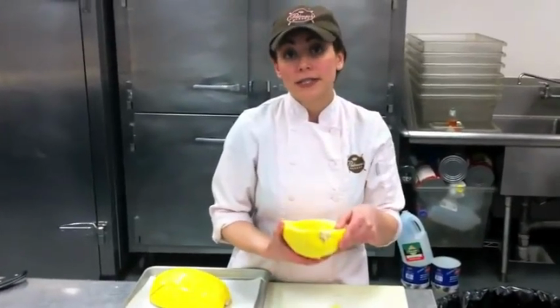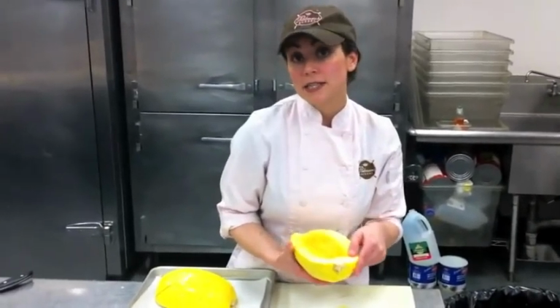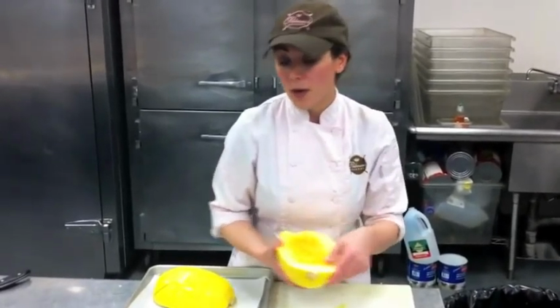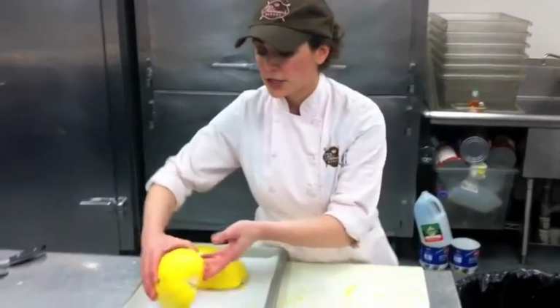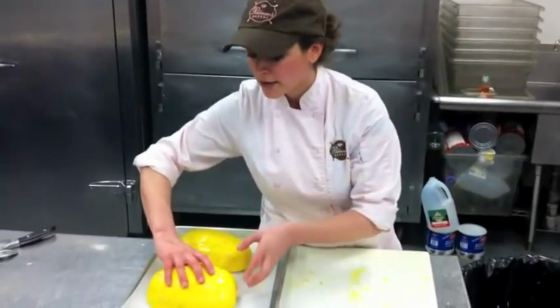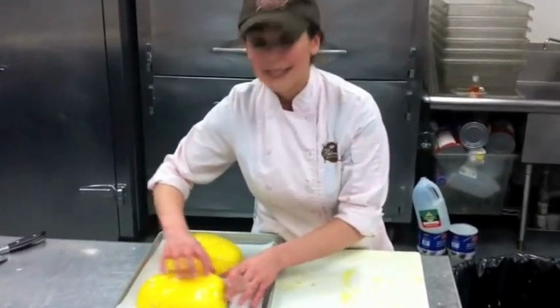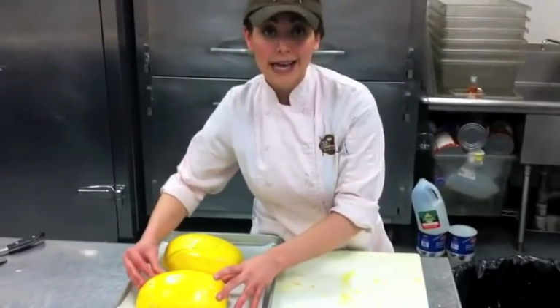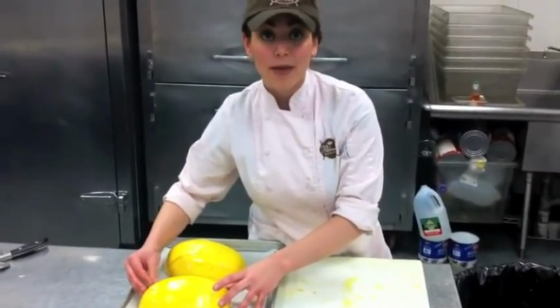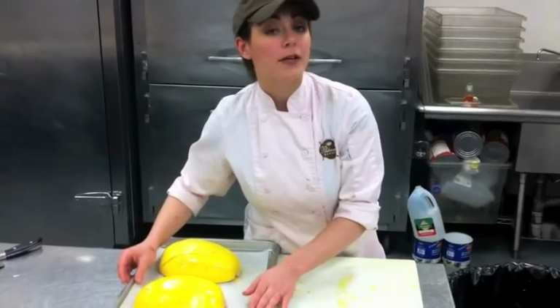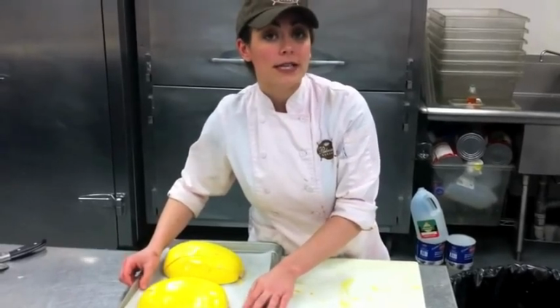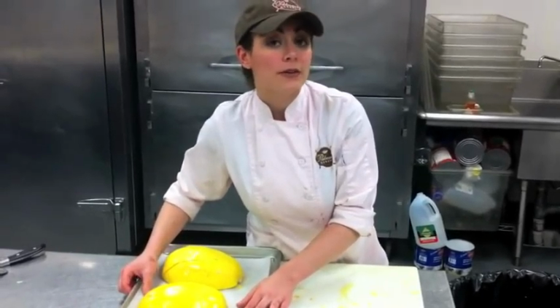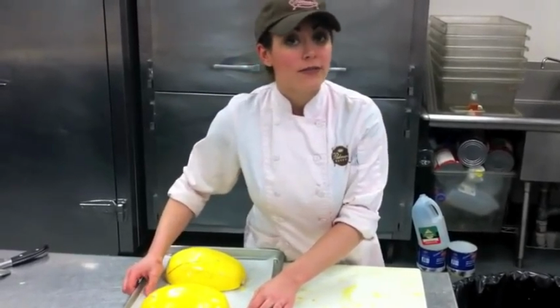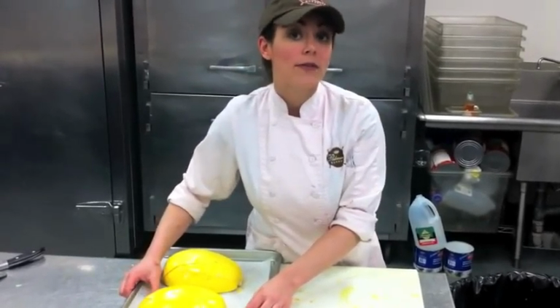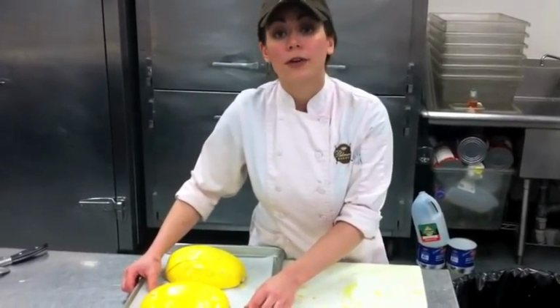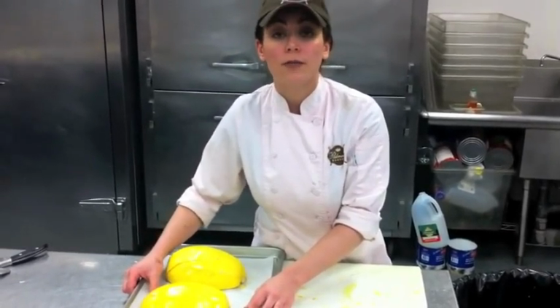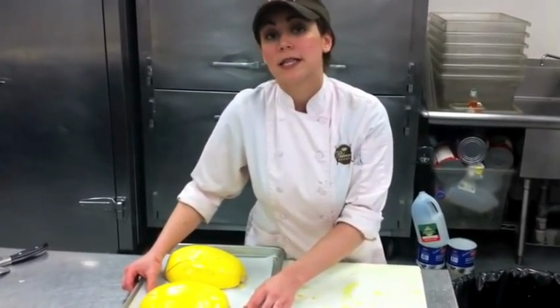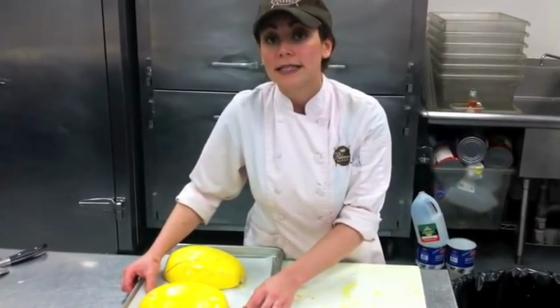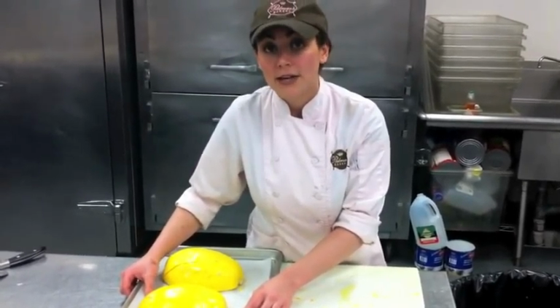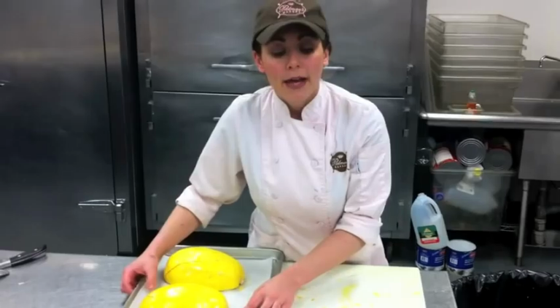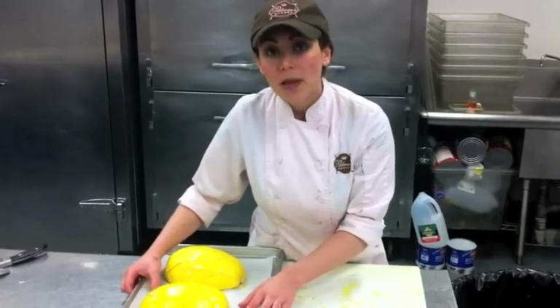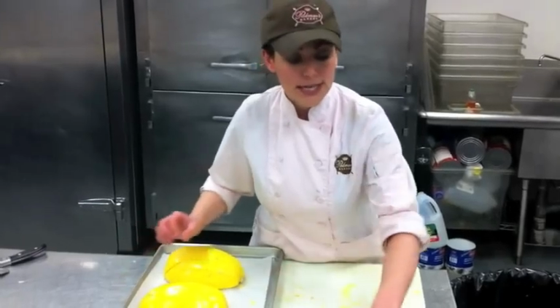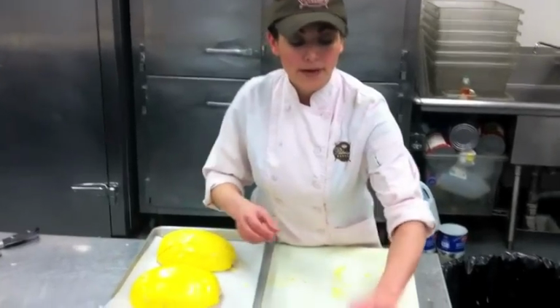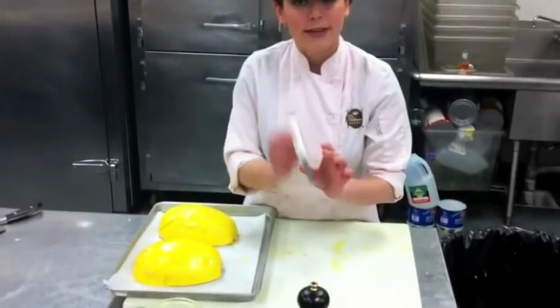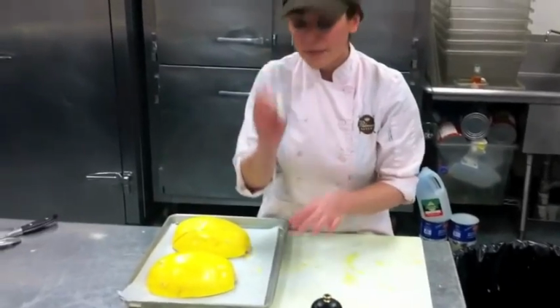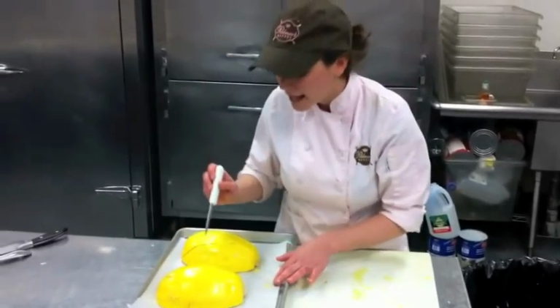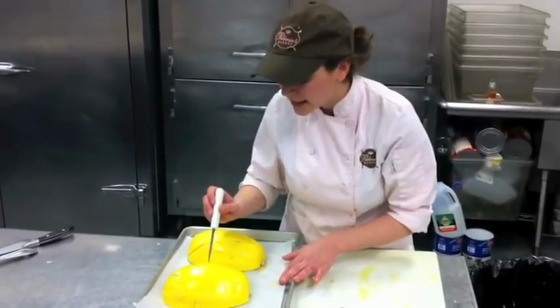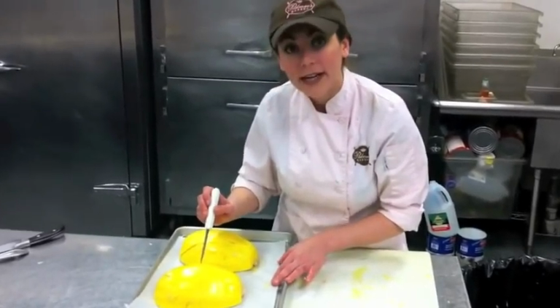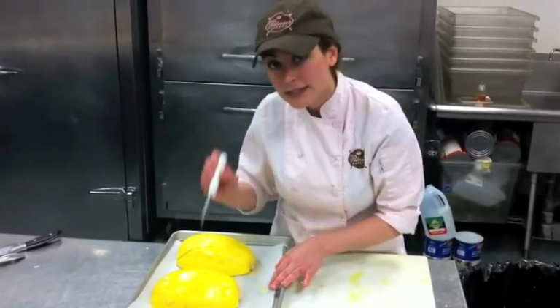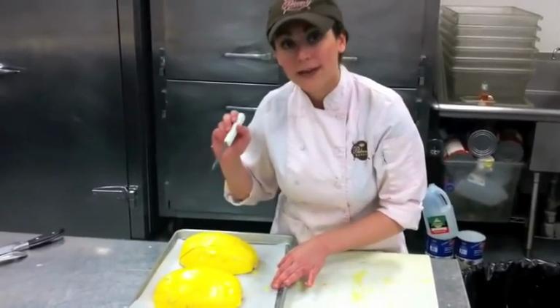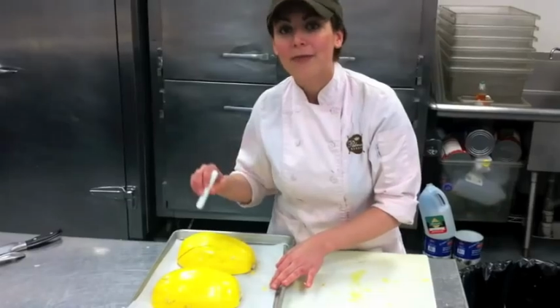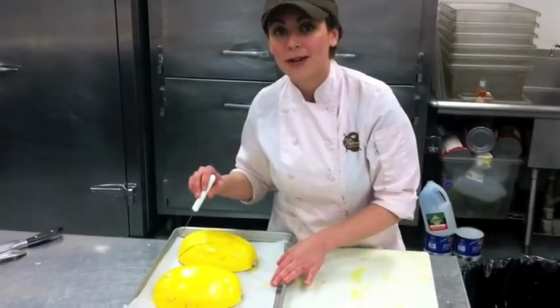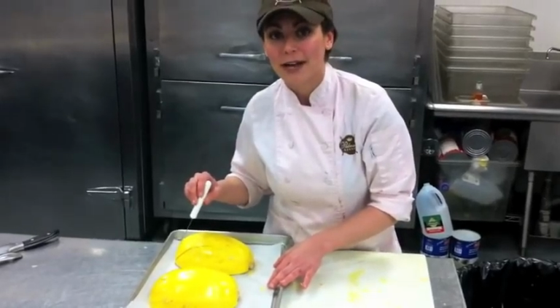We're going to take the spaghetti squash and turn it skin side up, and we're going to roast it in a 375 degree oven for 30 to 40 minutes until it's knife tender. You can tell by just taking a paring knife like this one and sticking it right in — if it slides right in and out, then the squash is ready to go.